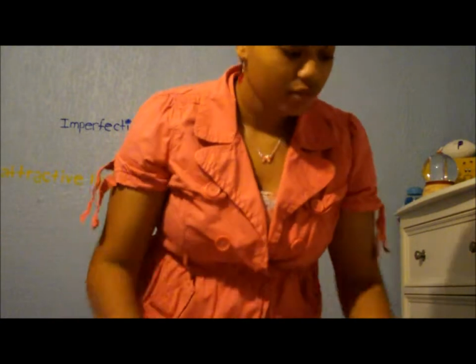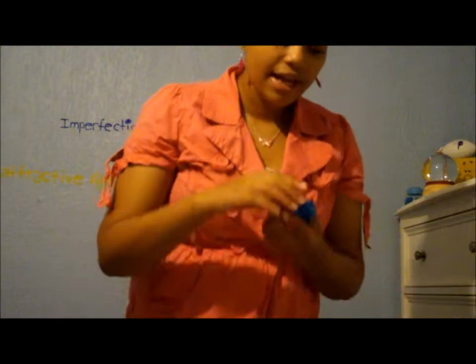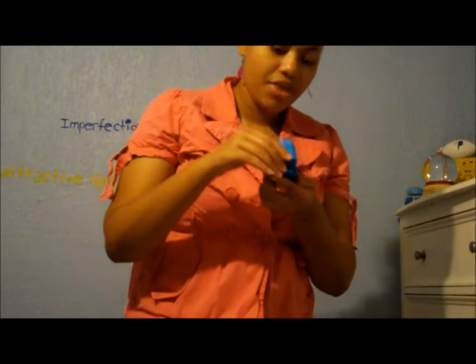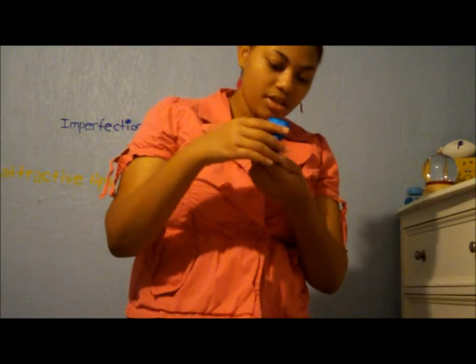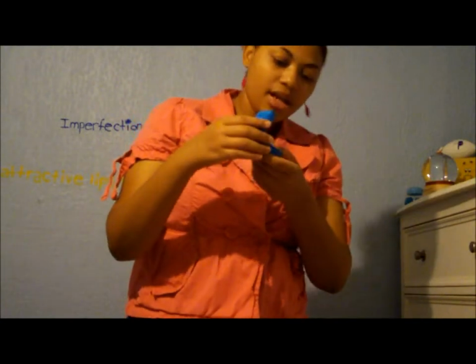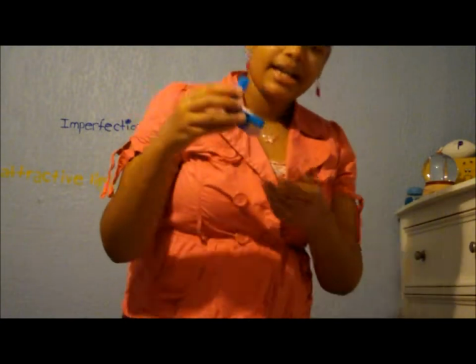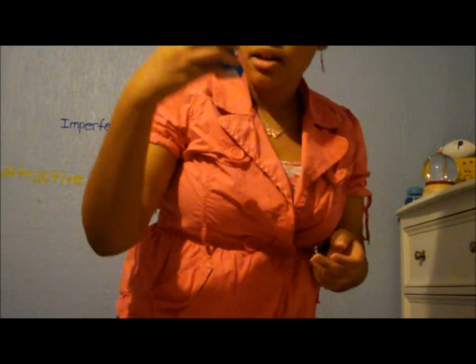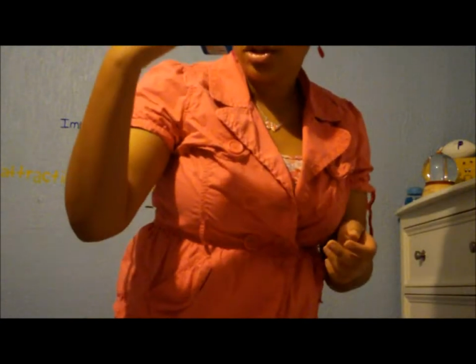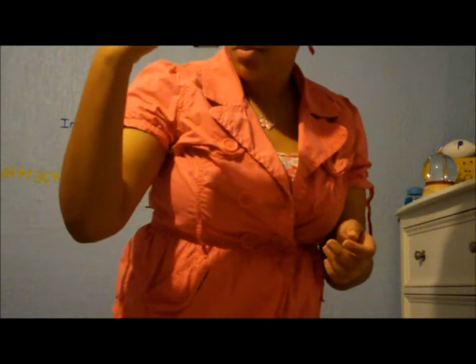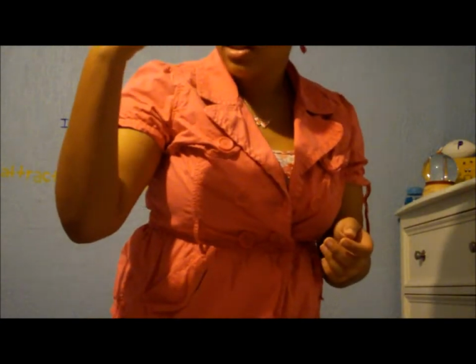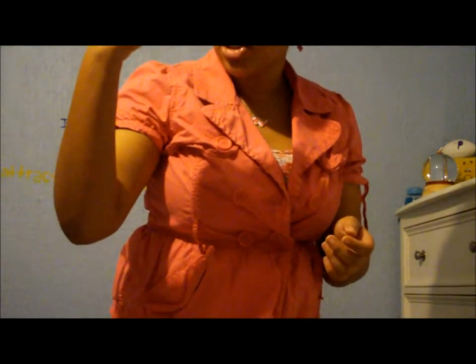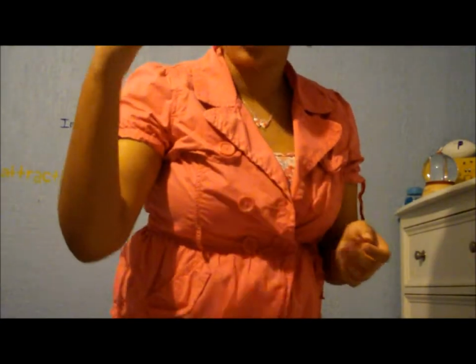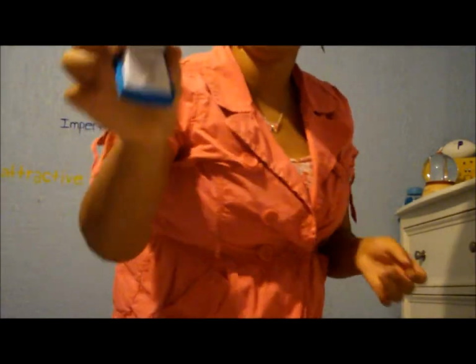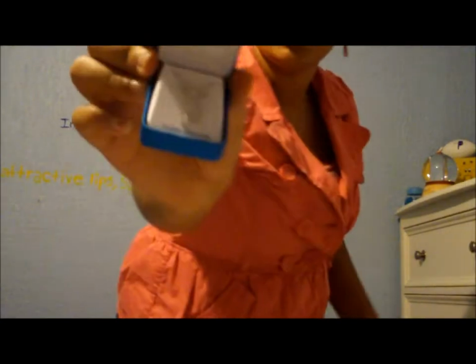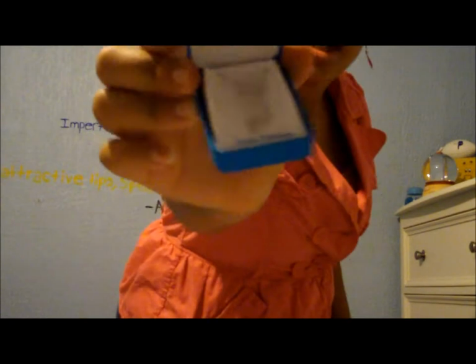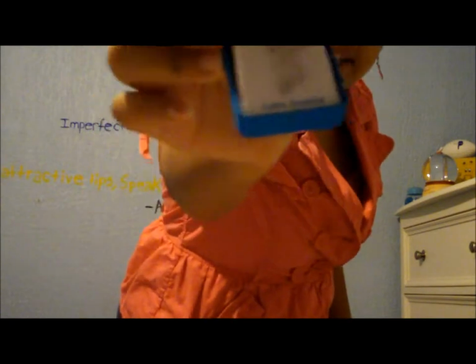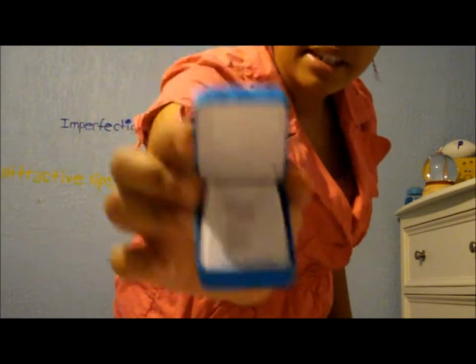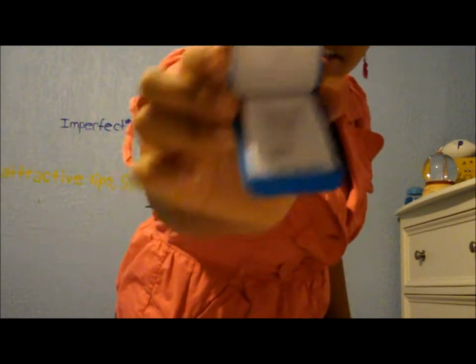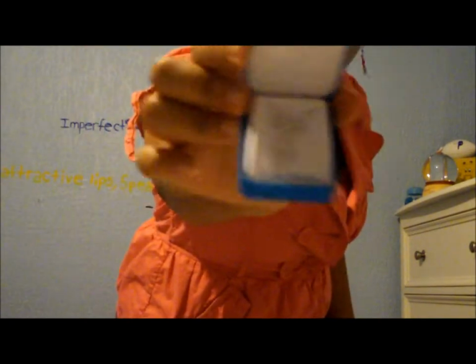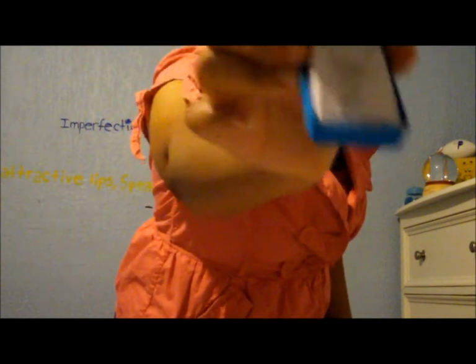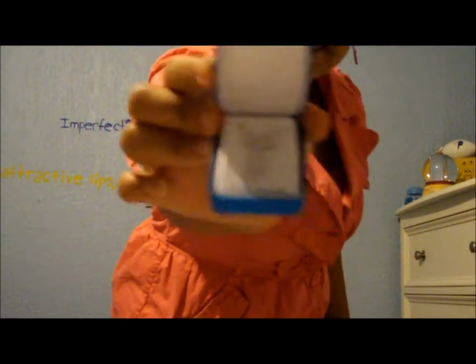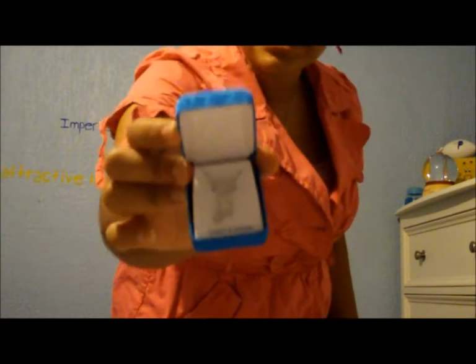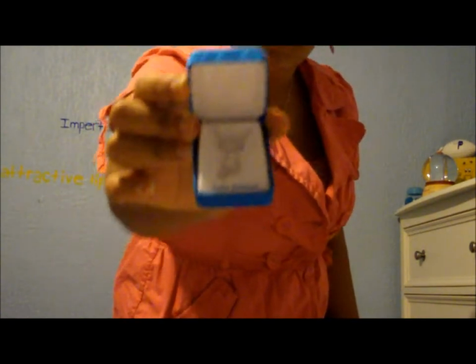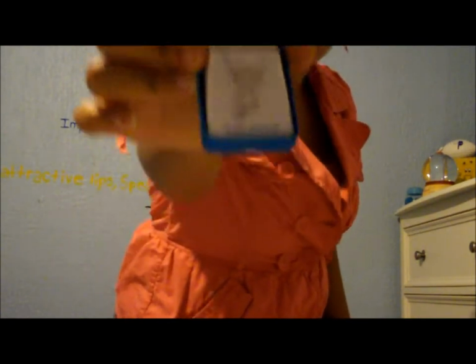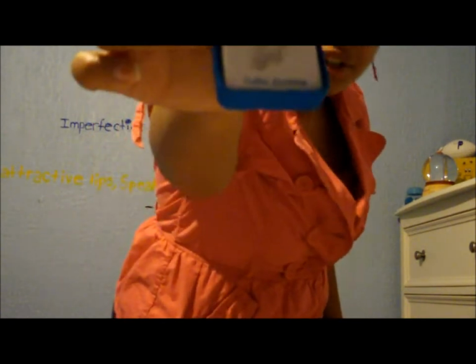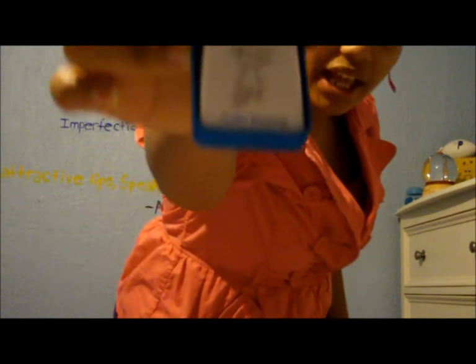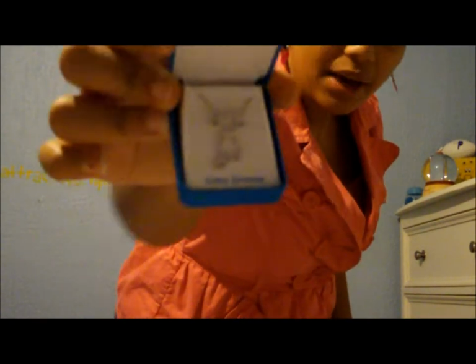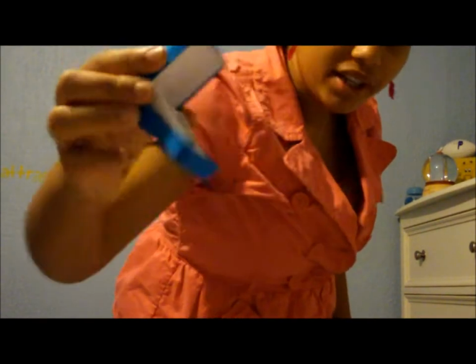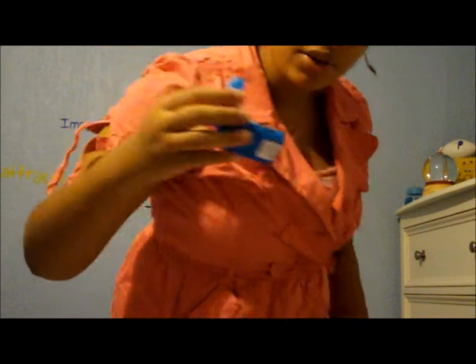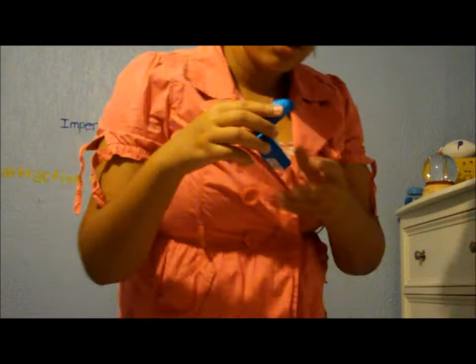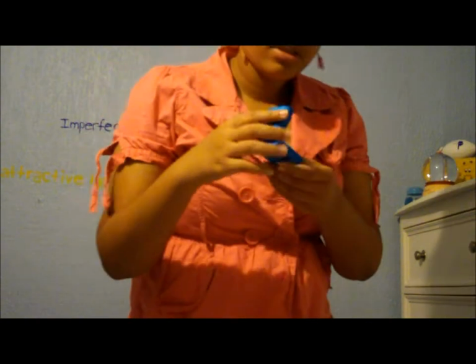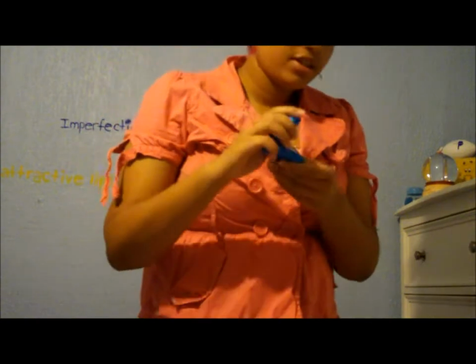I got this cat cubic zirconia diamond necklace — I don't know exactly what it is, but it was really cute and I wanted it, so this was only $14.